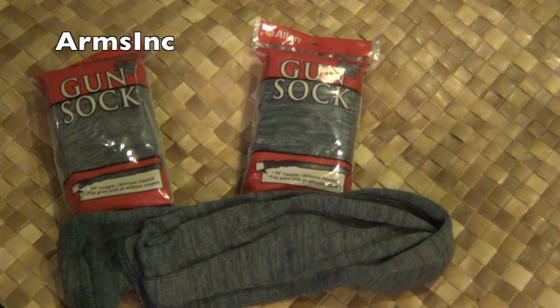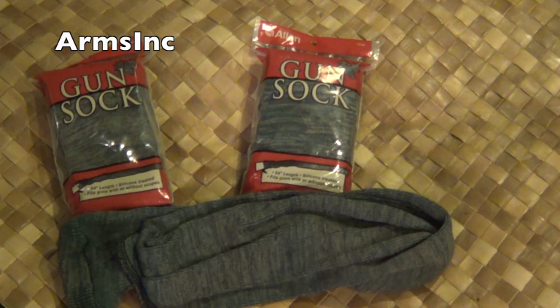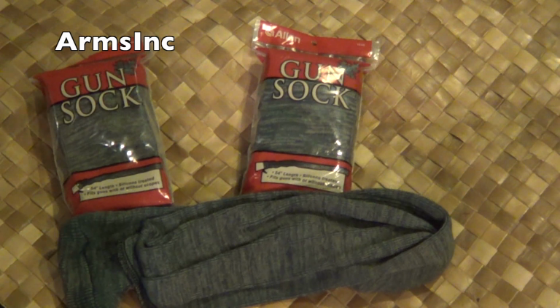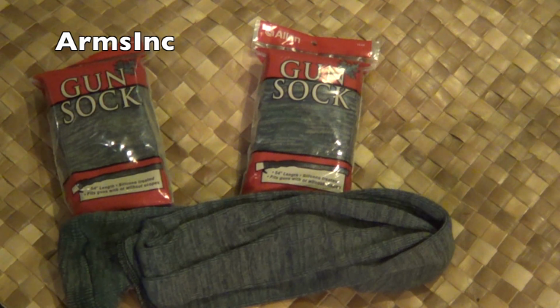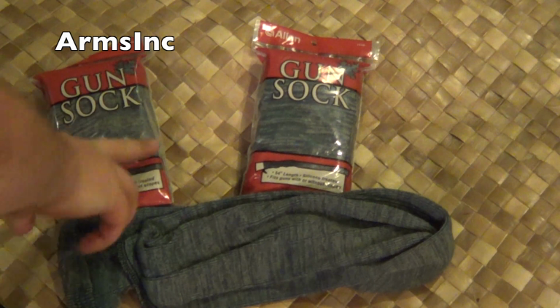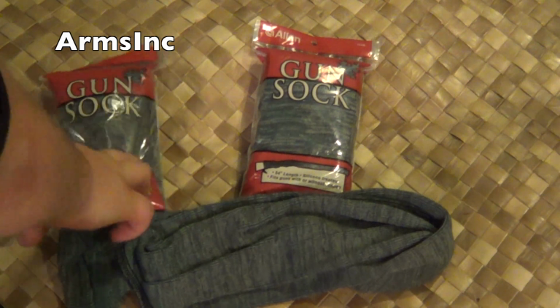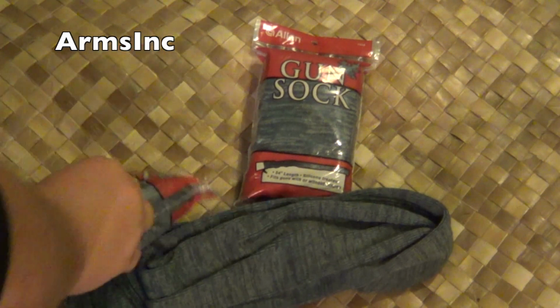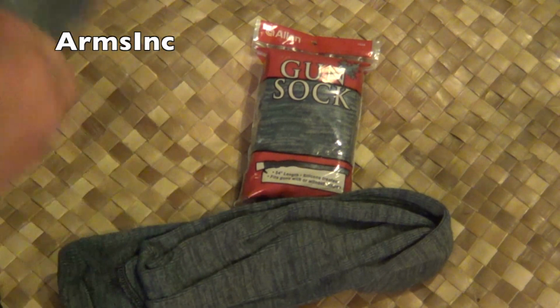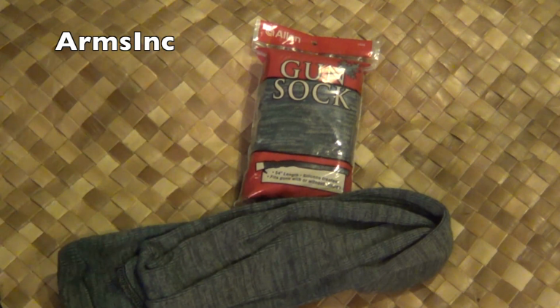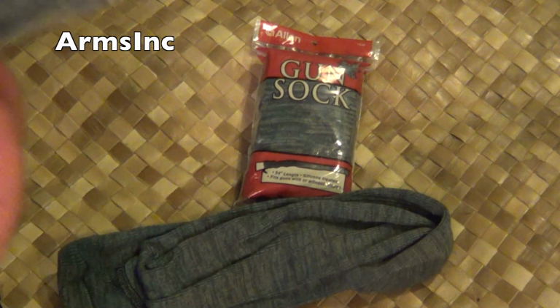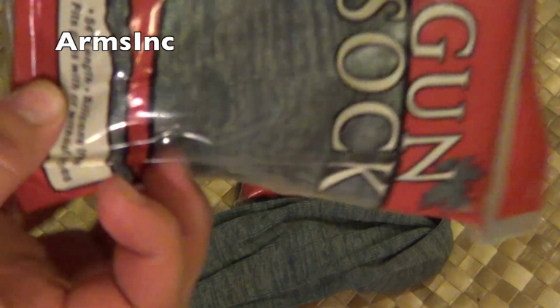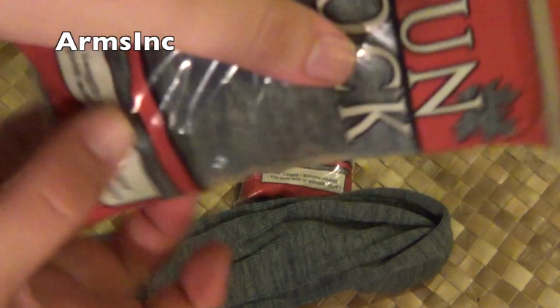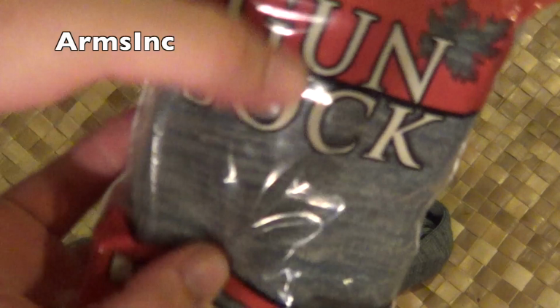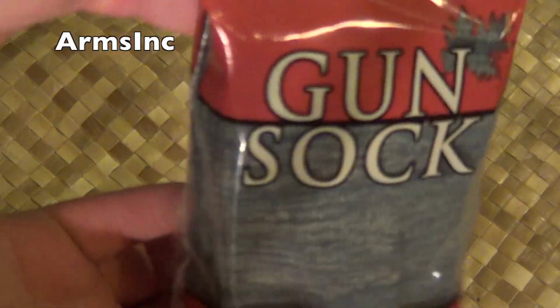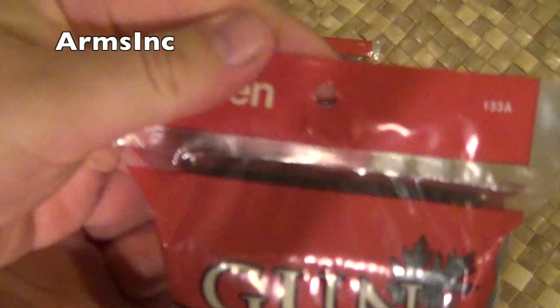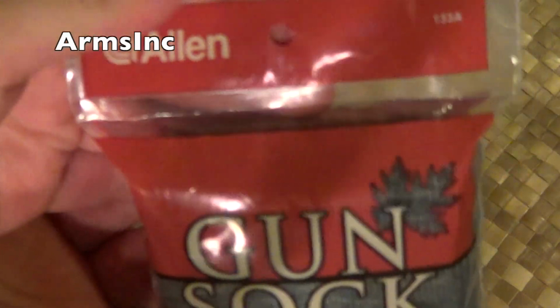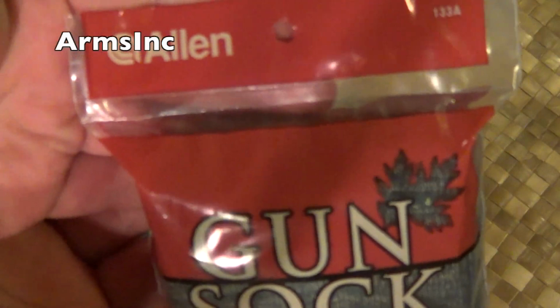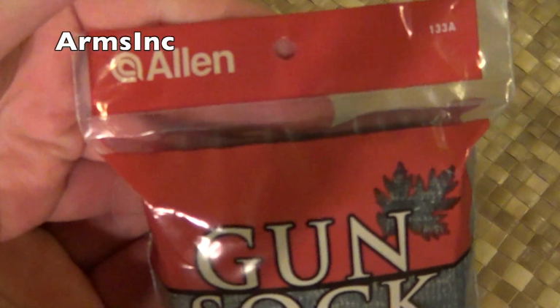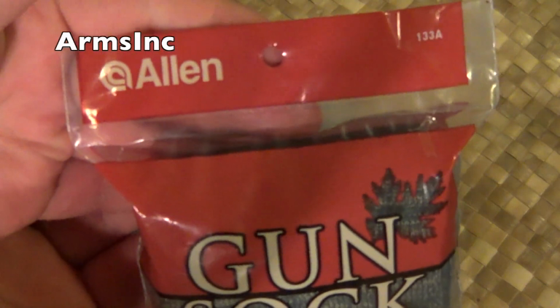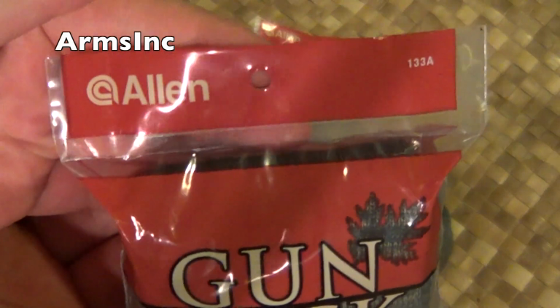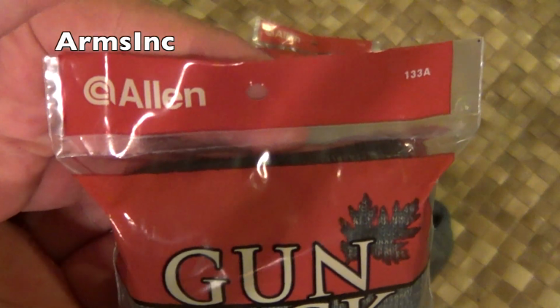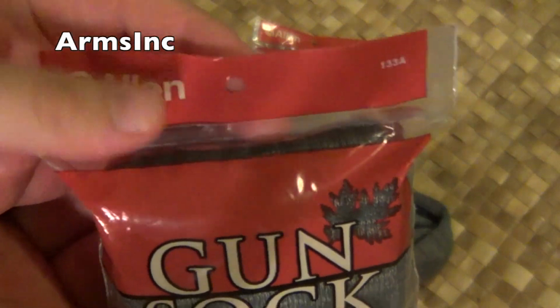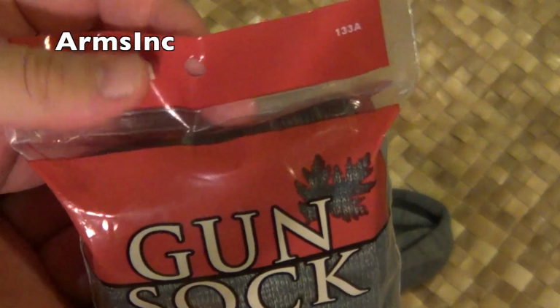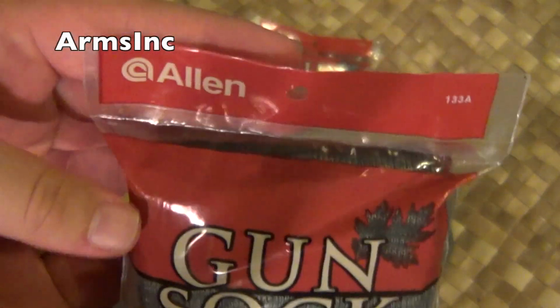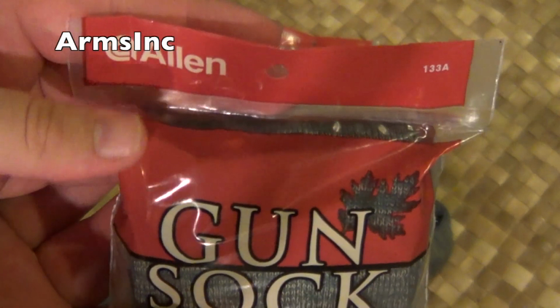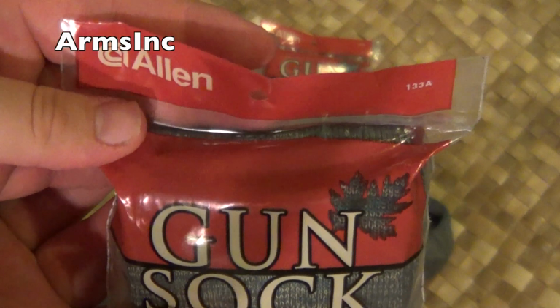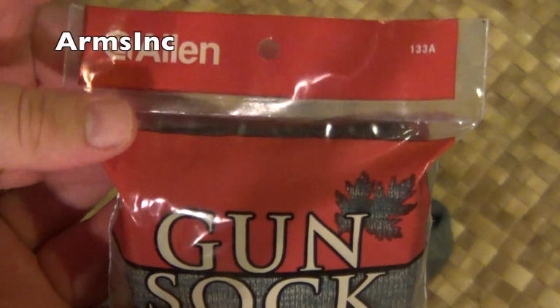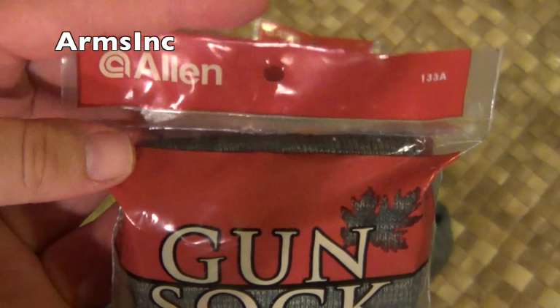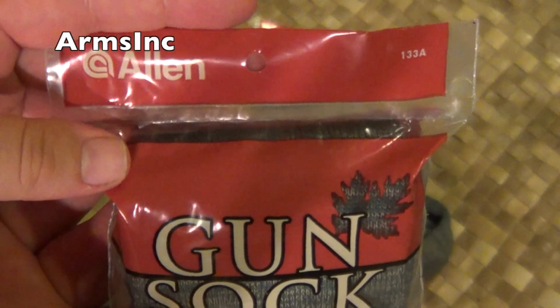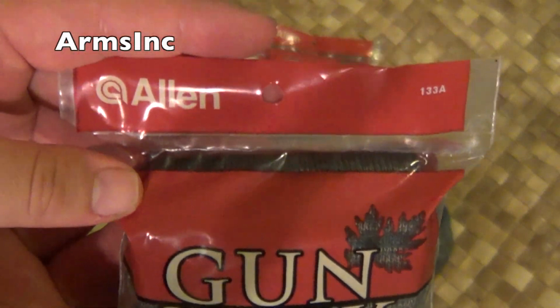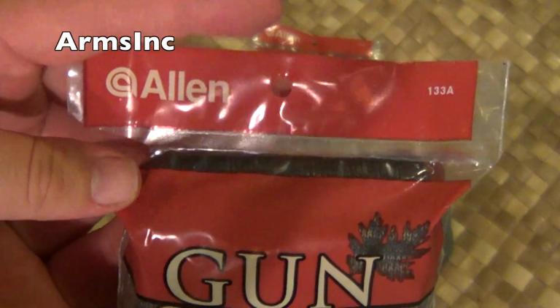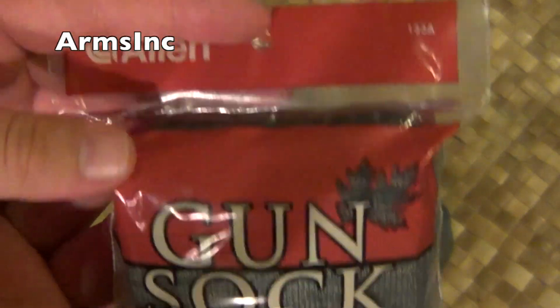This gun sock is made by Allen and I've actually seen this at a few gun stores too. The price at Walmart seems to be far less — by $10 to $15 — than the gun store.